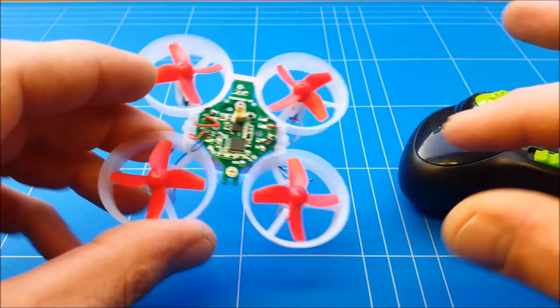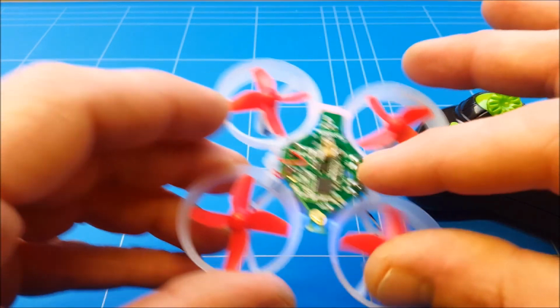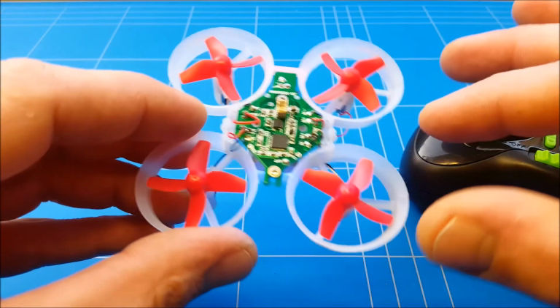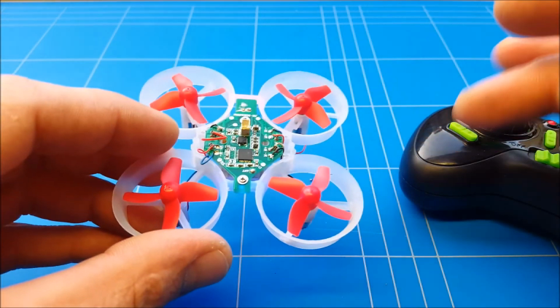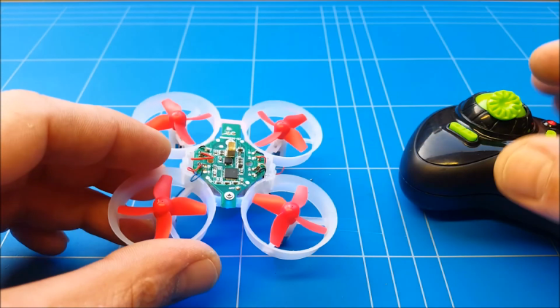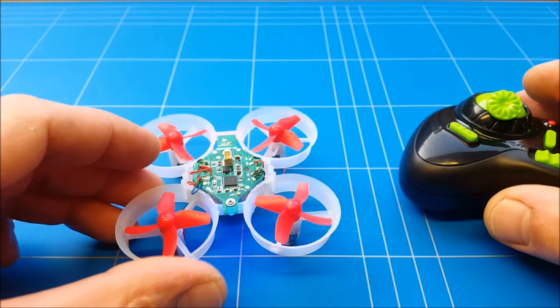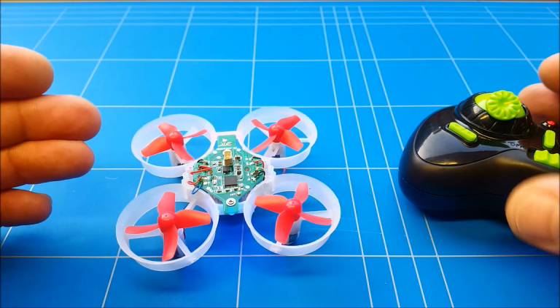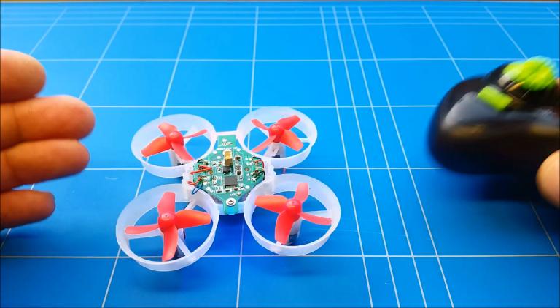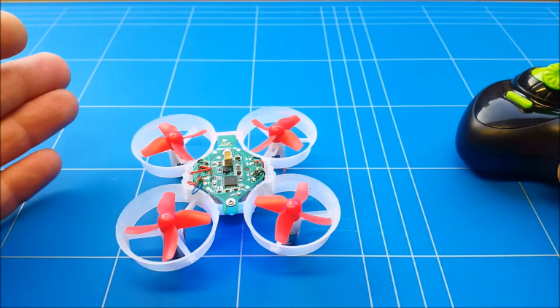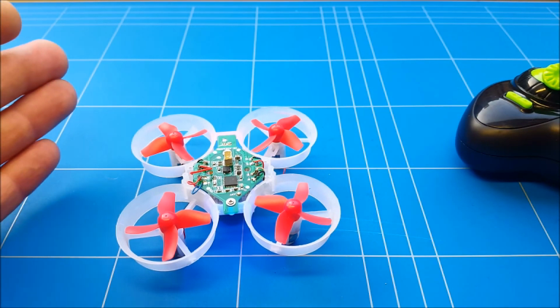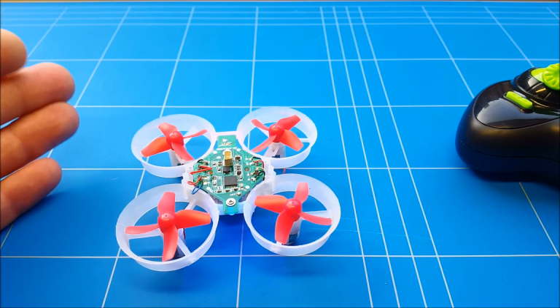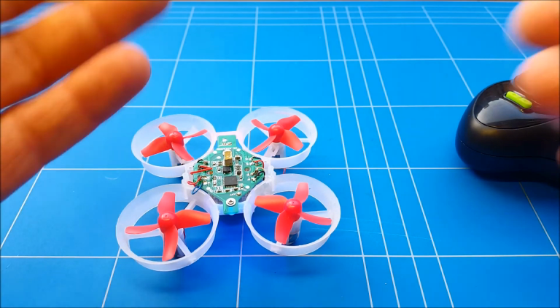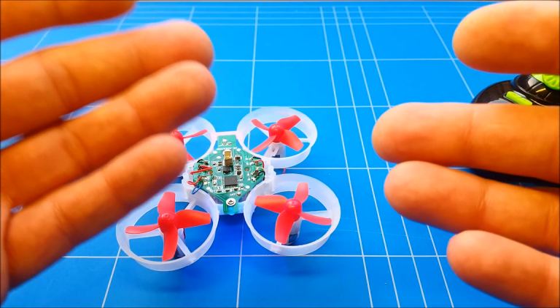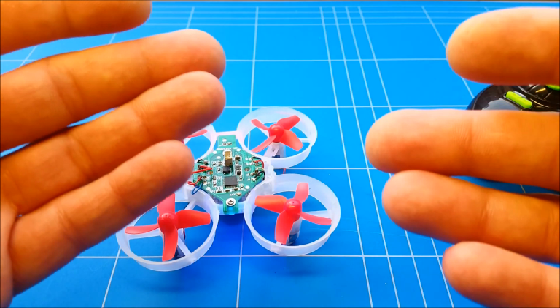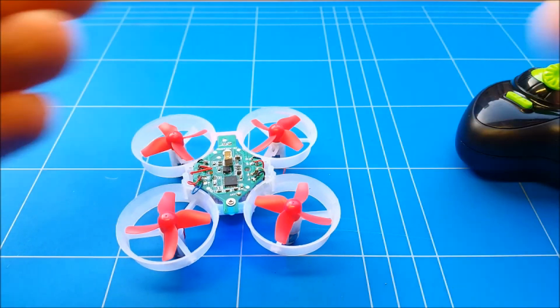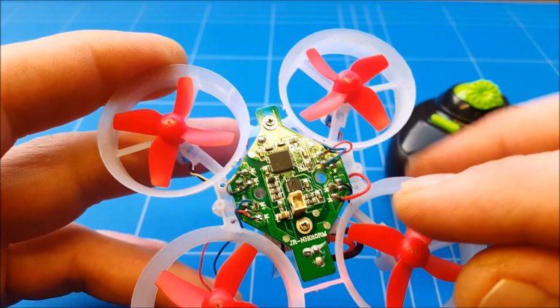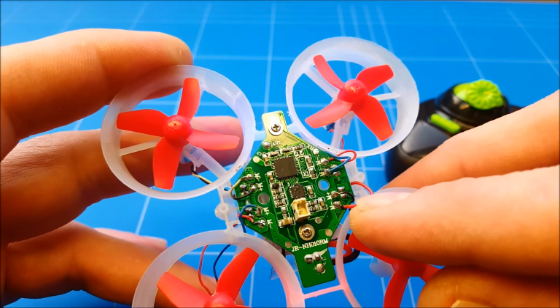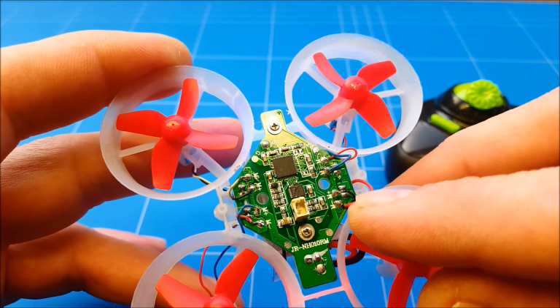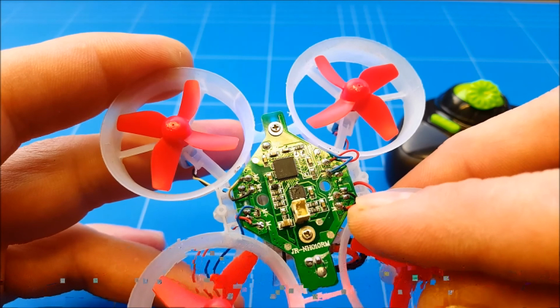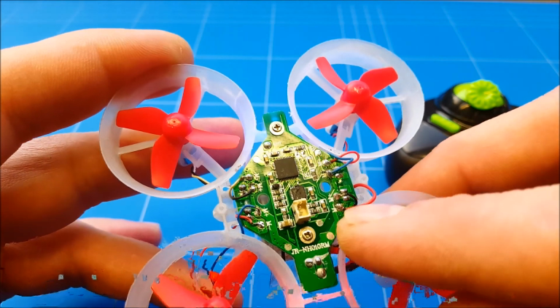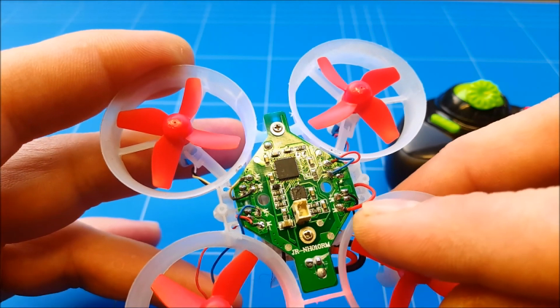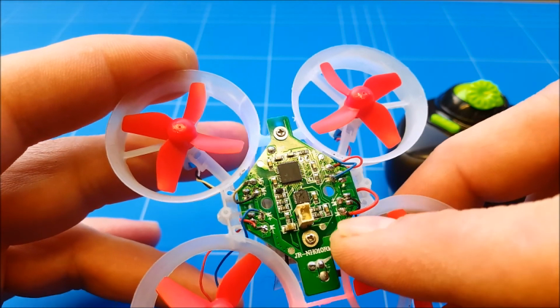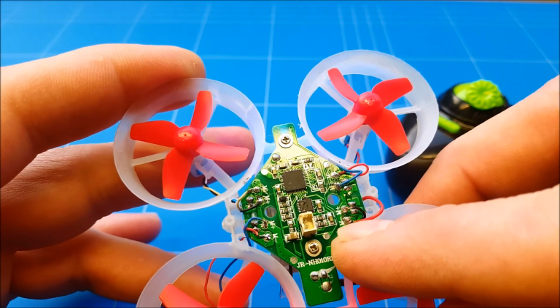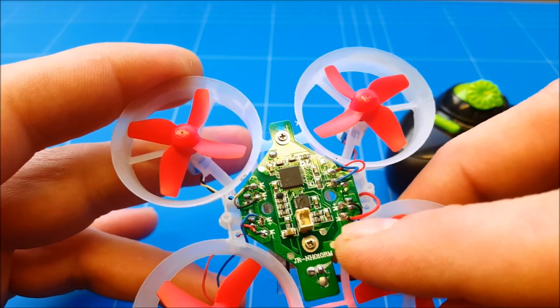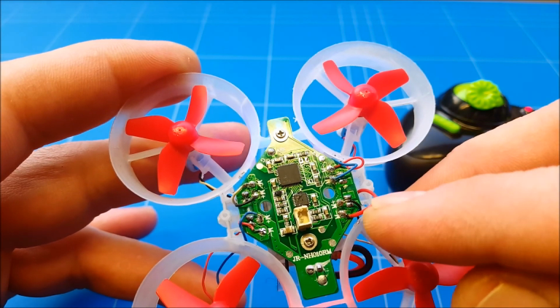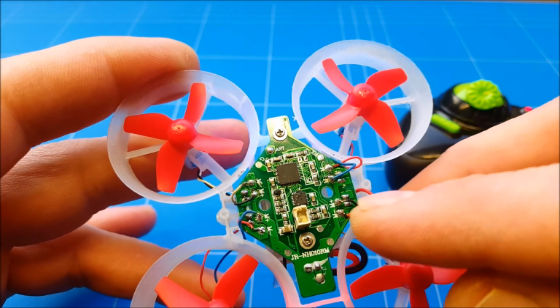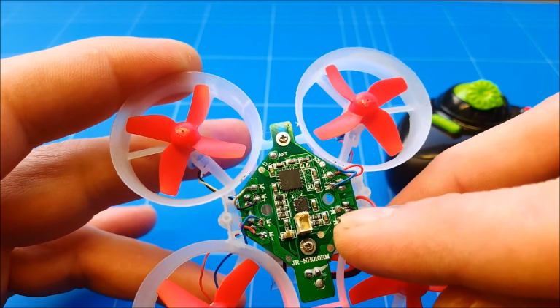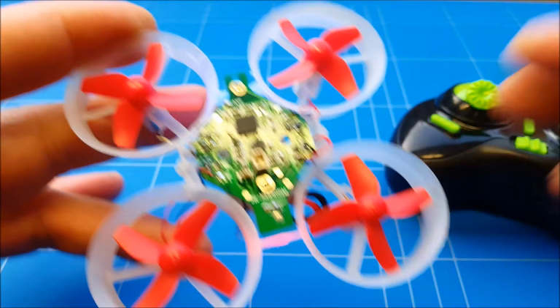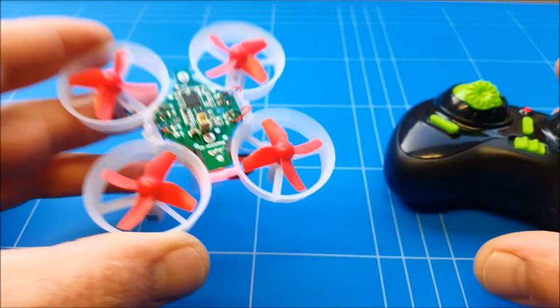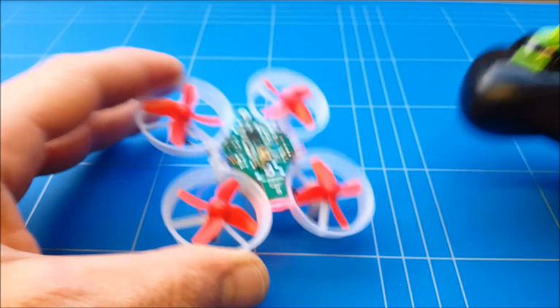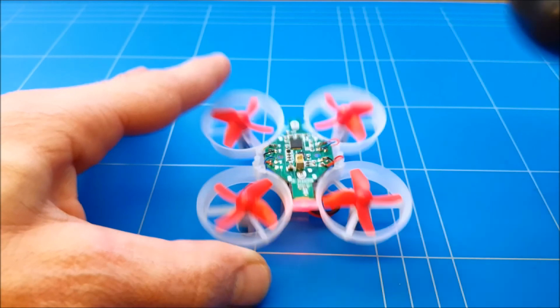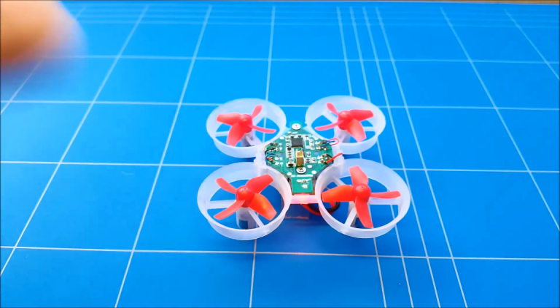Everything is backwards — it's pushing down to the ground instead of going up. Let's do that again. This time we changed everything around and put the red wire to the minus and the black wire to the positive. Let's test again.